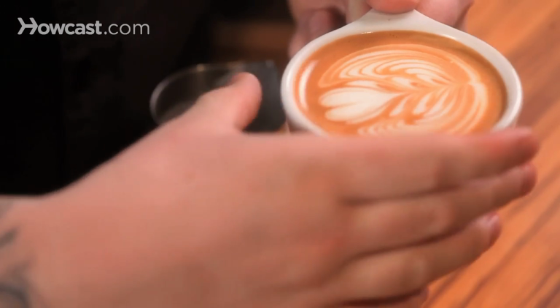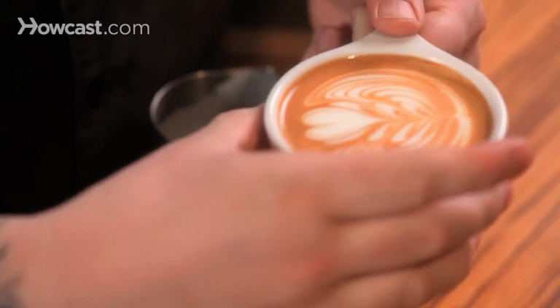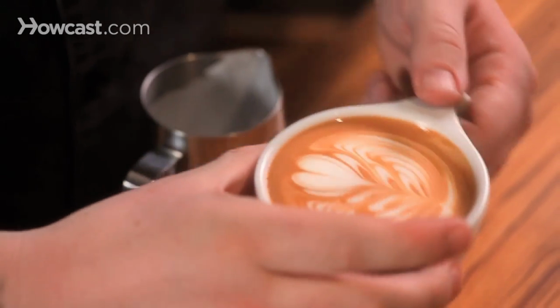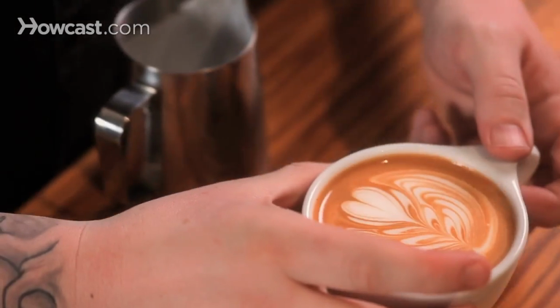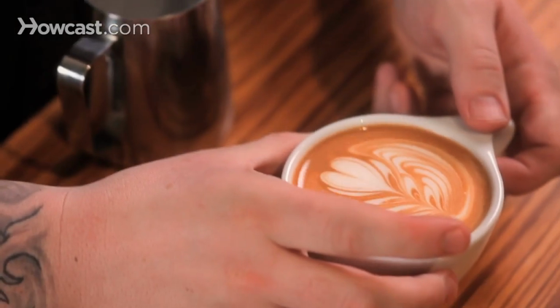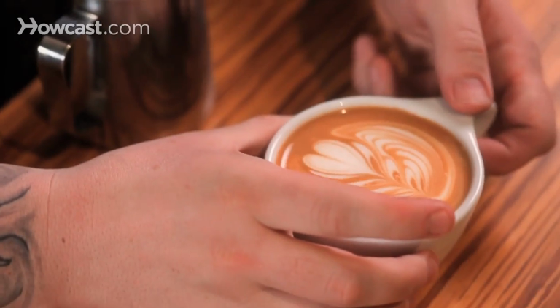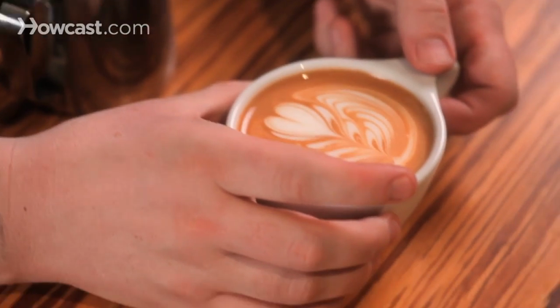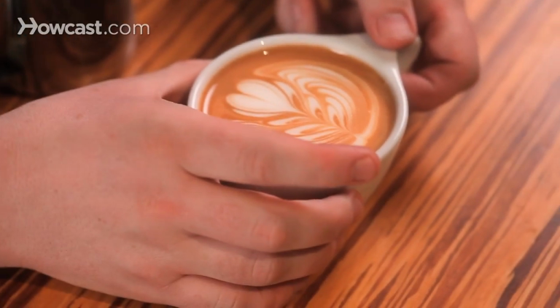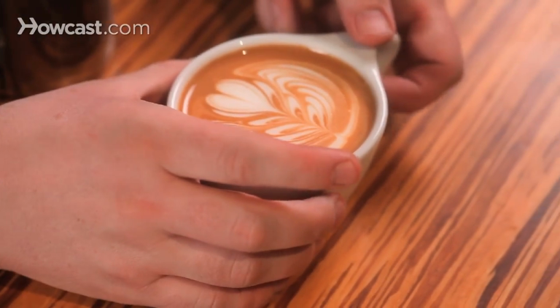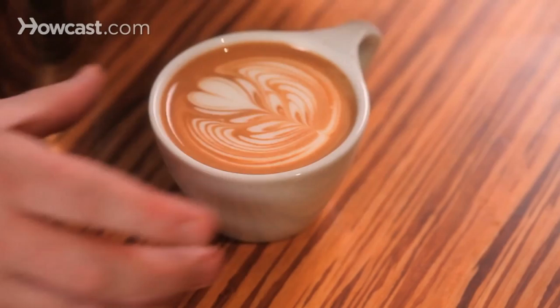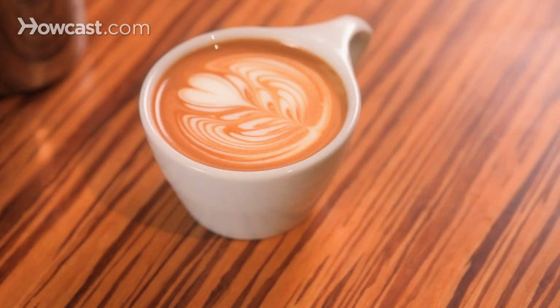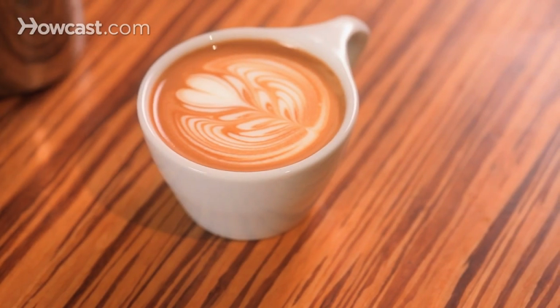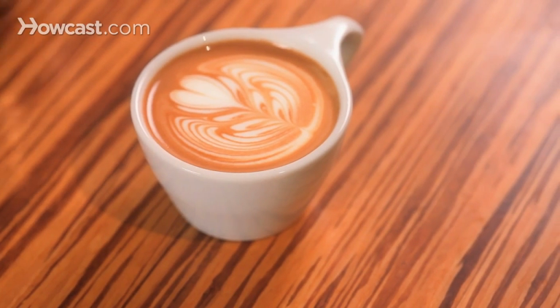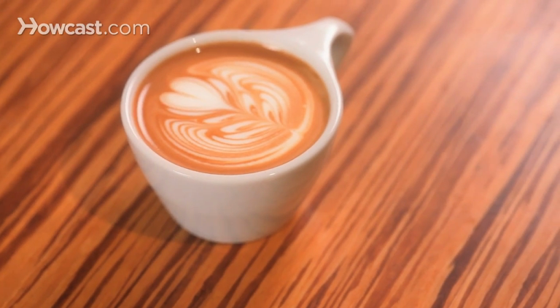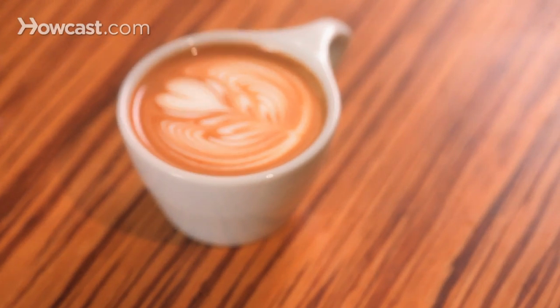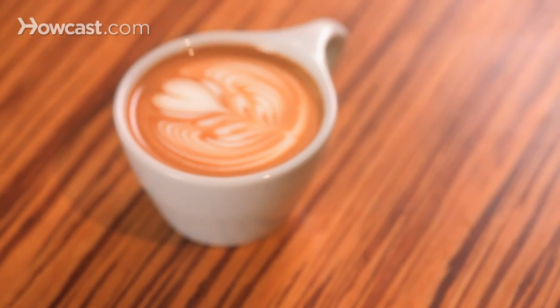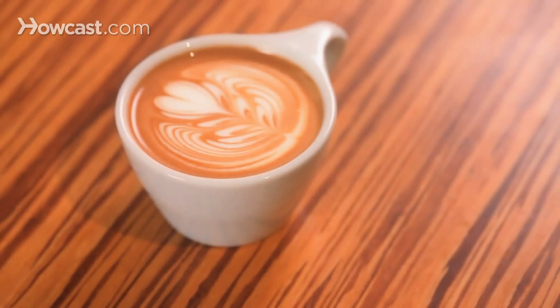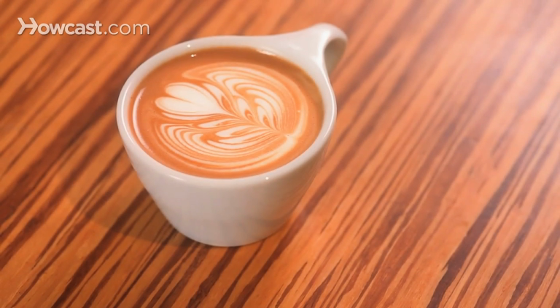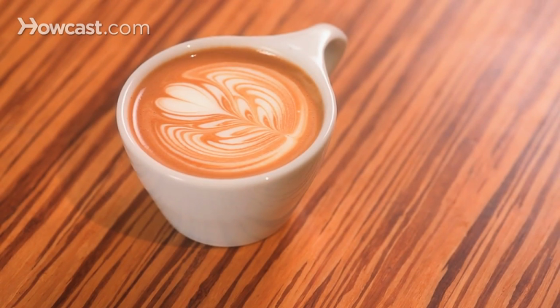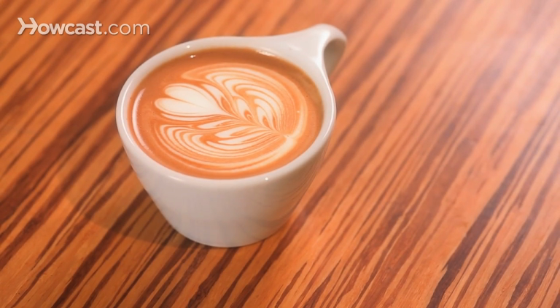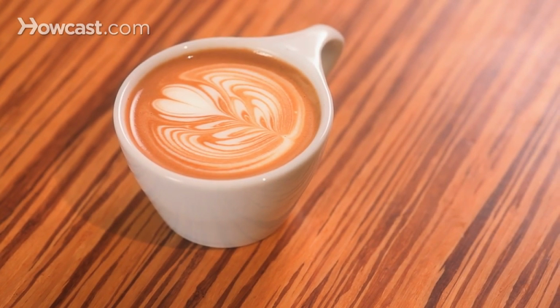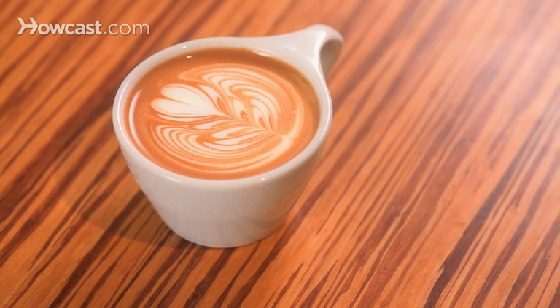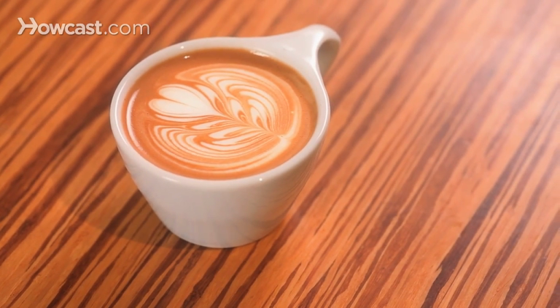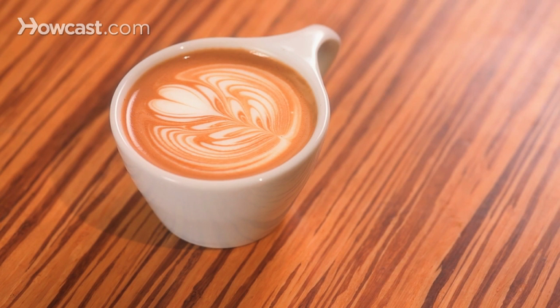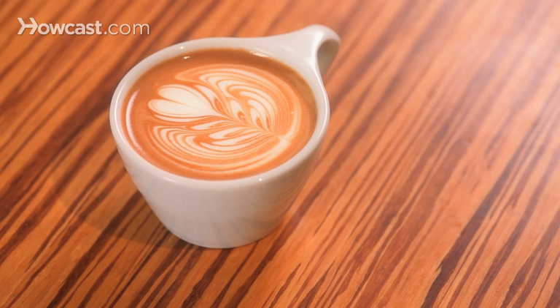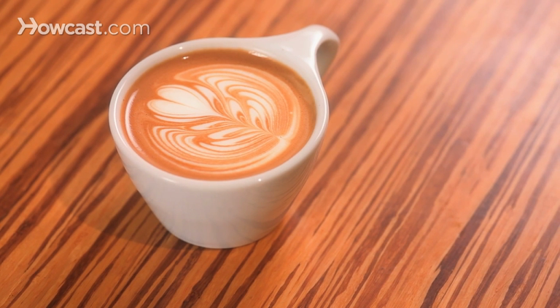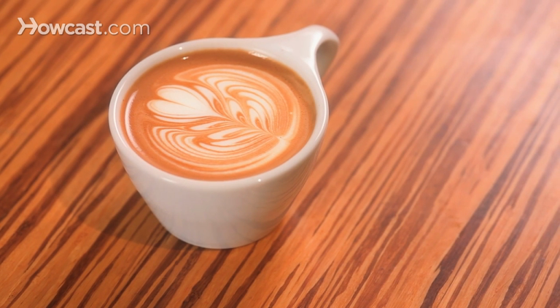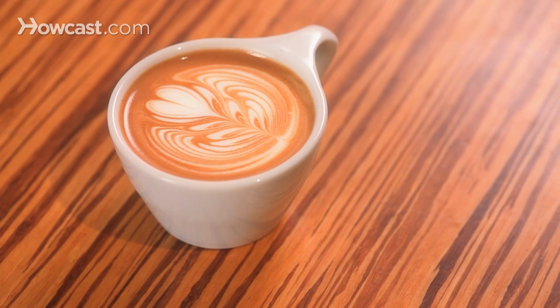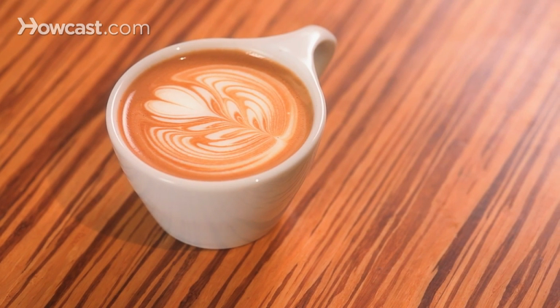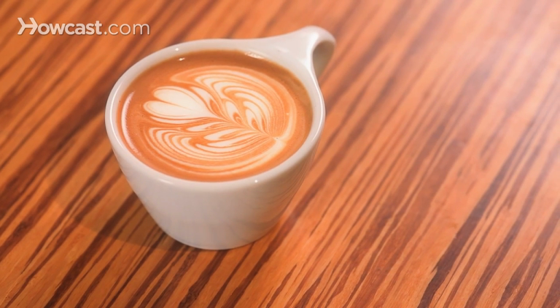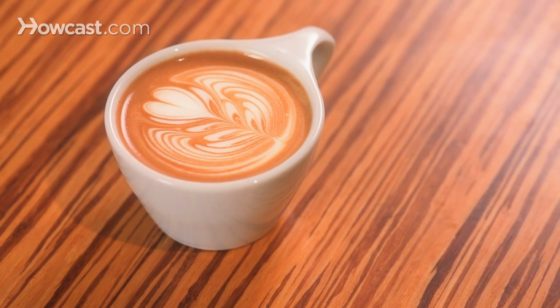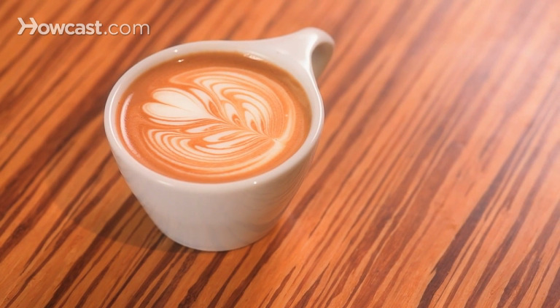See how that layer on the bottom really gave us a nice solid layer here, where you may have found that some of those leaves got a little thin — and now we have some nice definition. And that's how you add a border to the bottom of a rosetta.